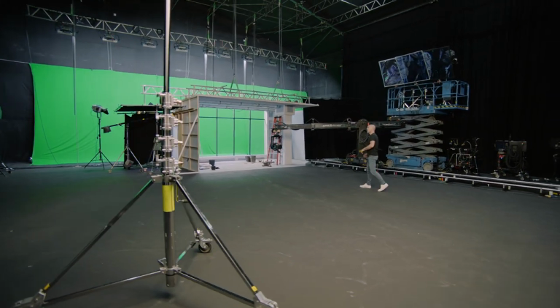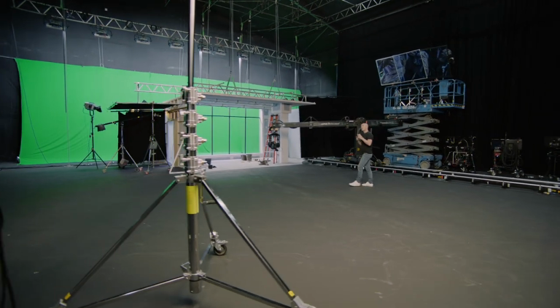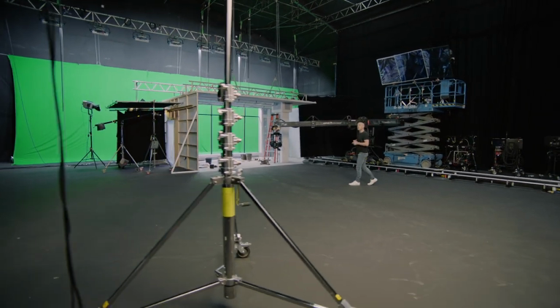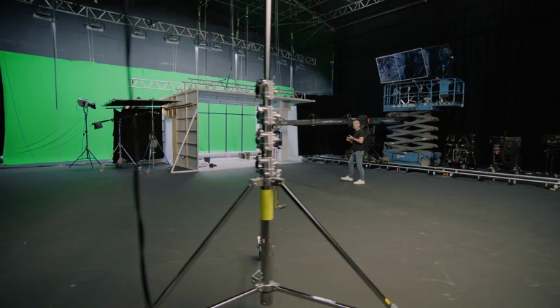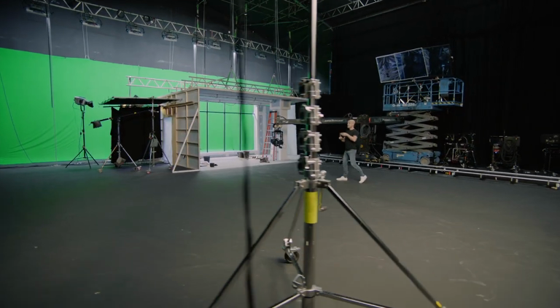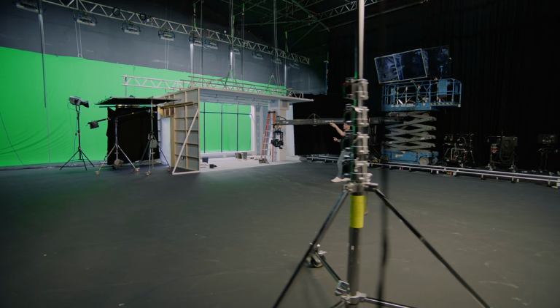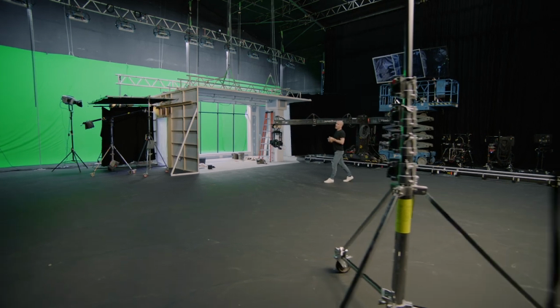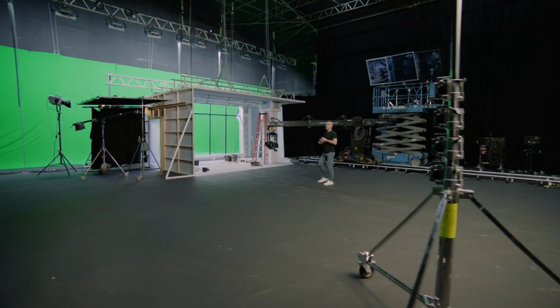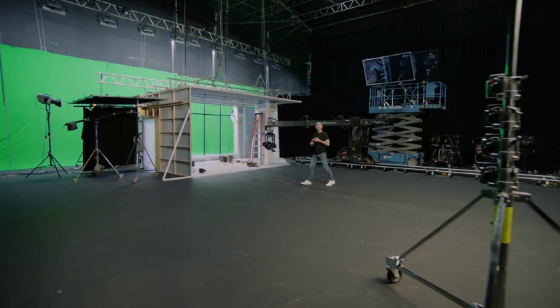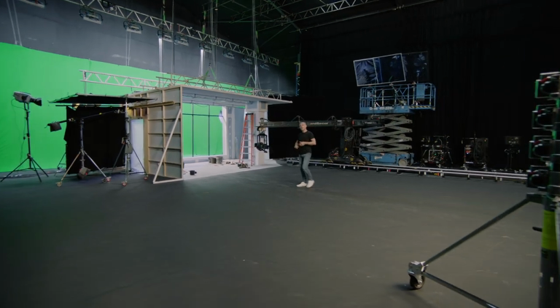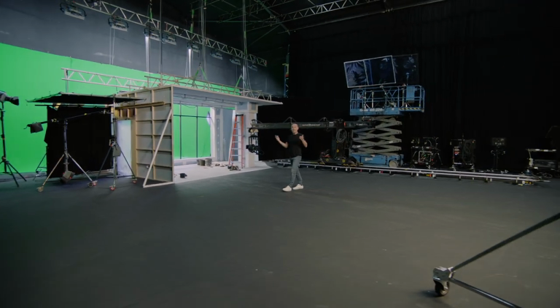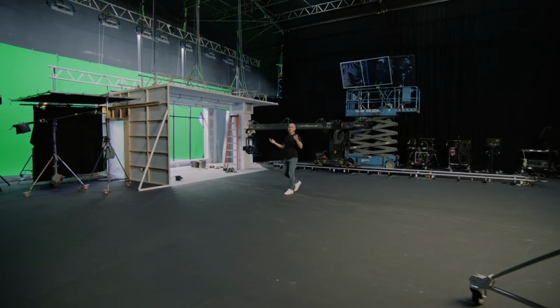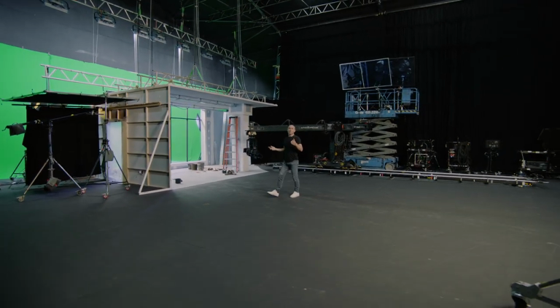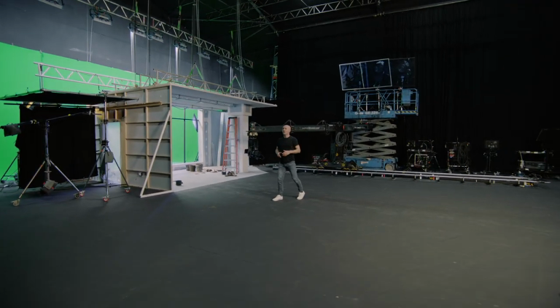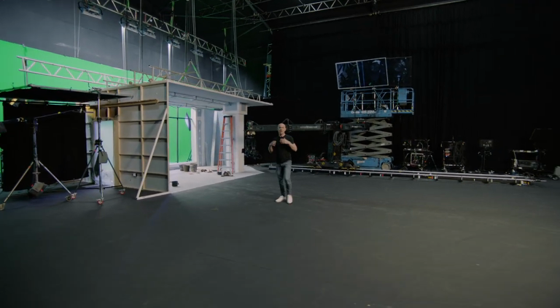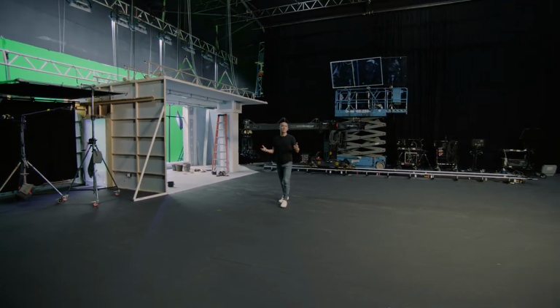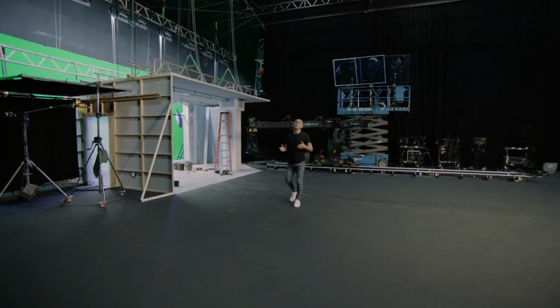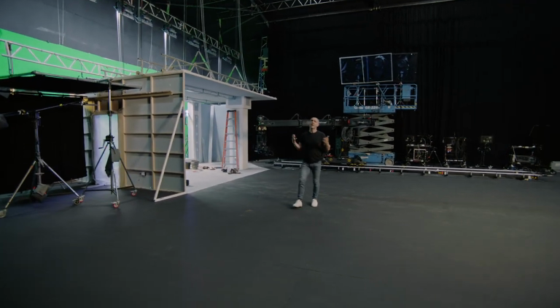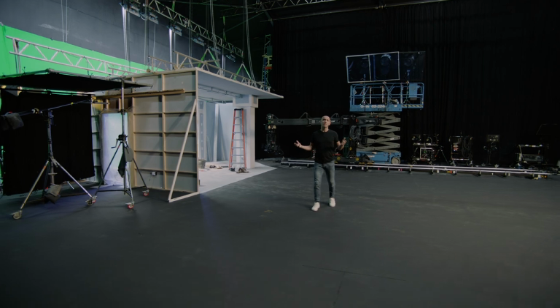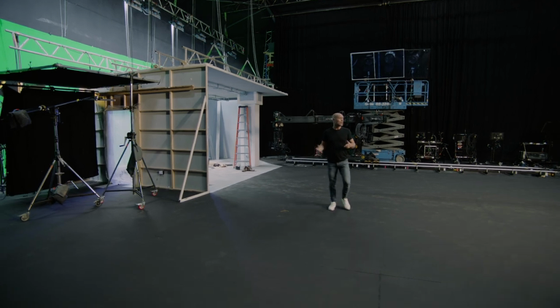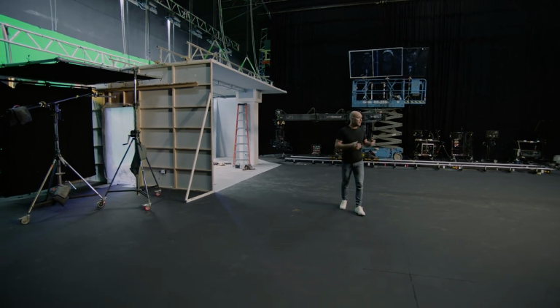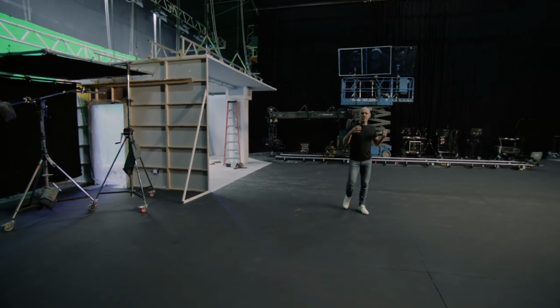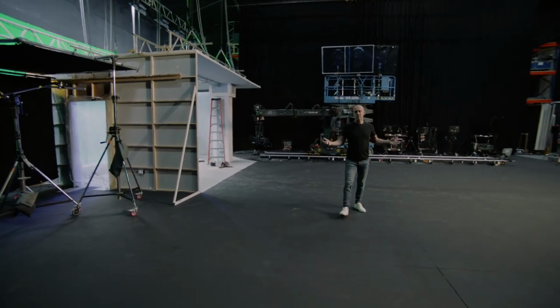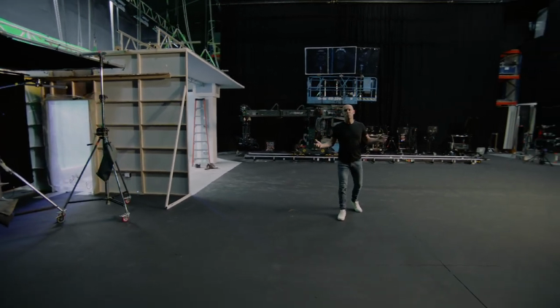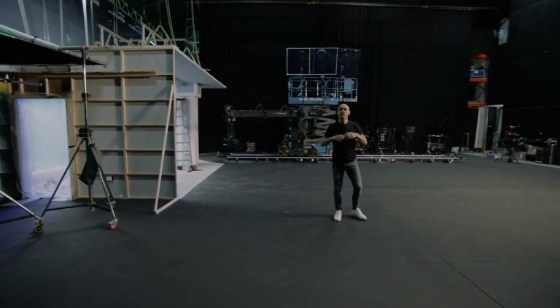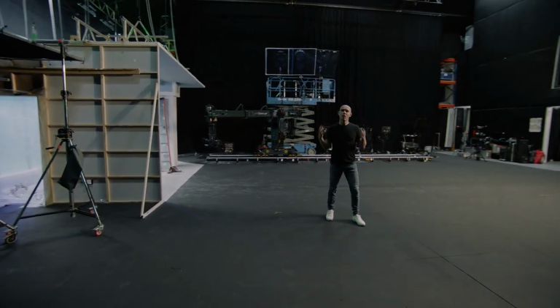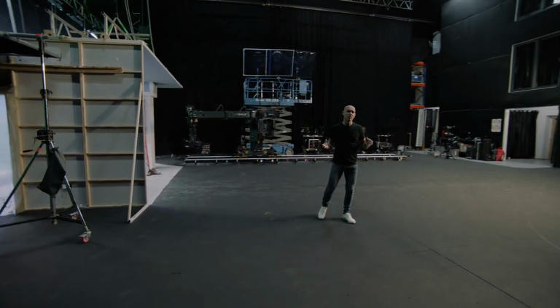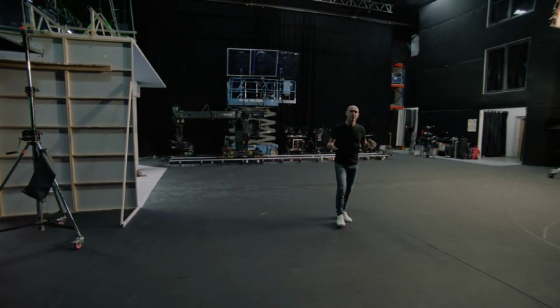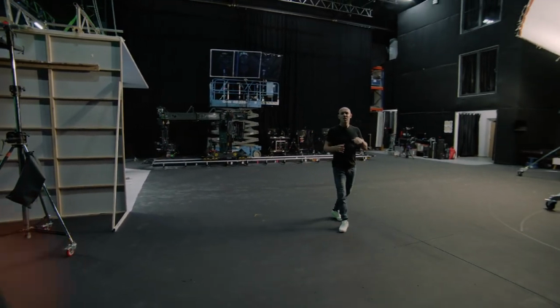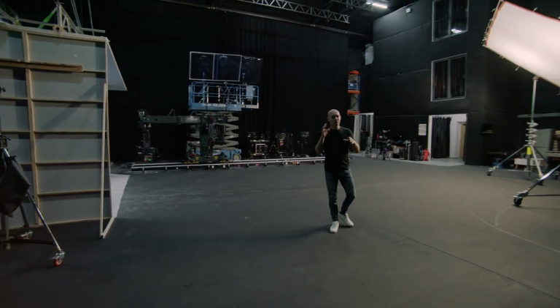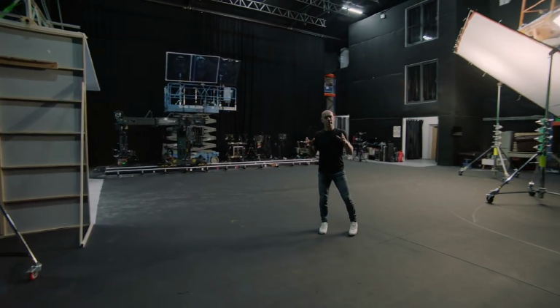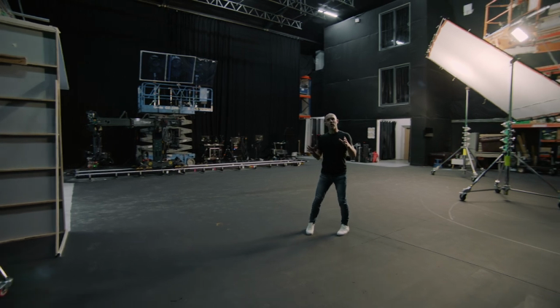We've got cameras, lenses, lights, audio kit, even autocue, which you can hire individually or as part of a package deal. Whether you're here just hiring a studio or we're looking after the whole production for you, we can find a way to make it work.